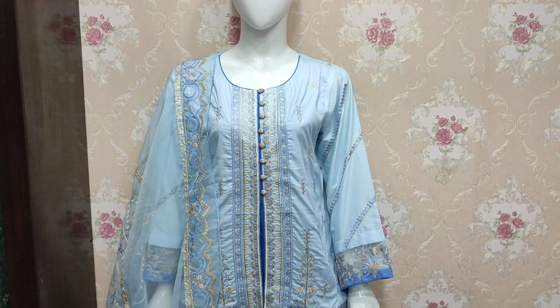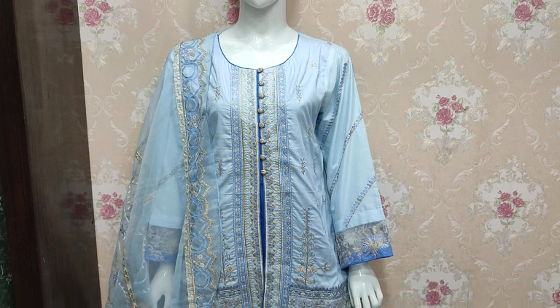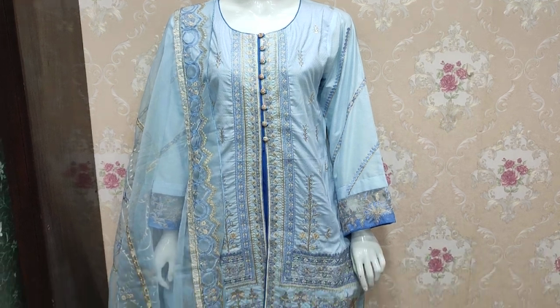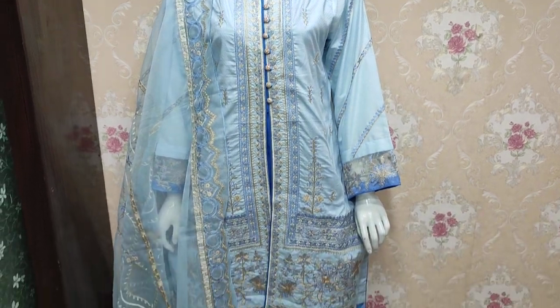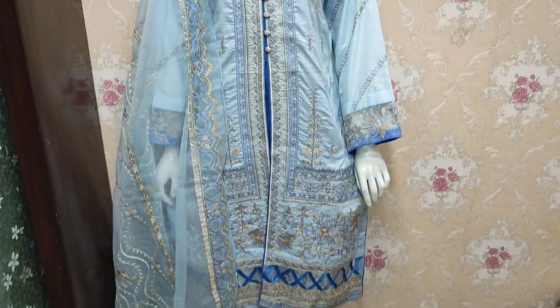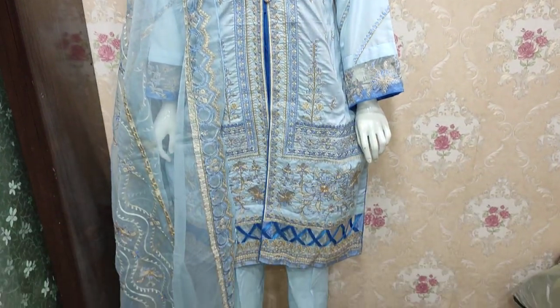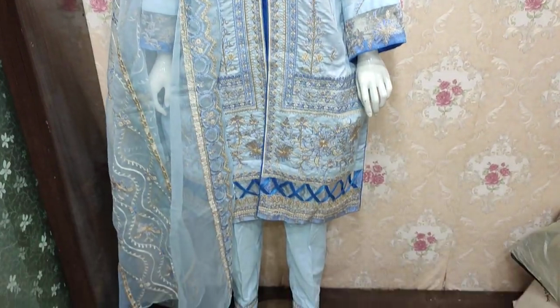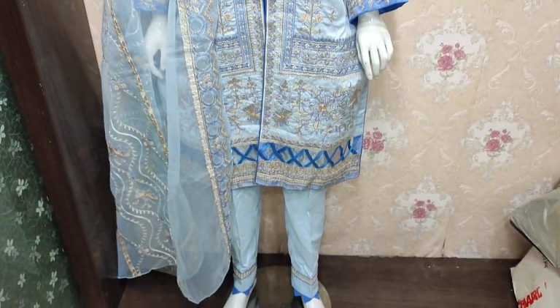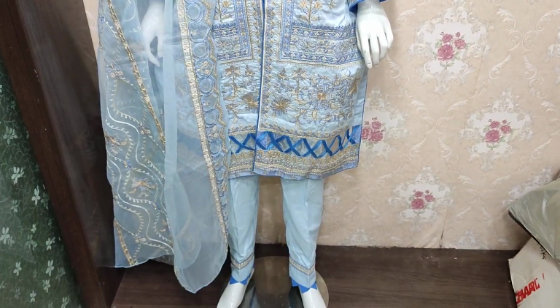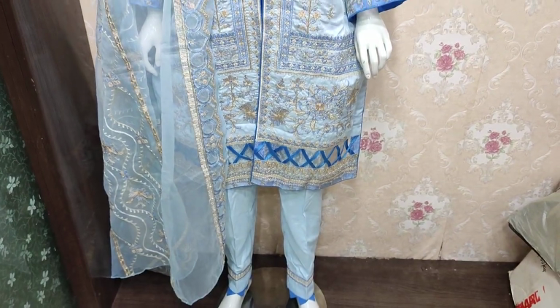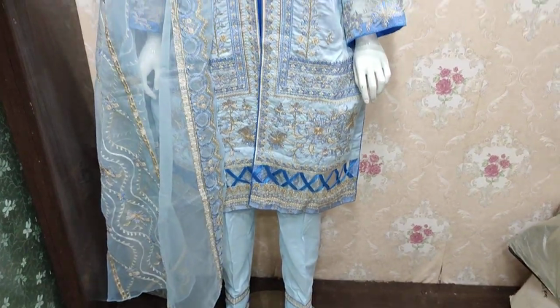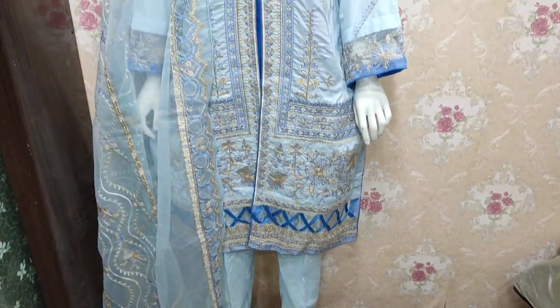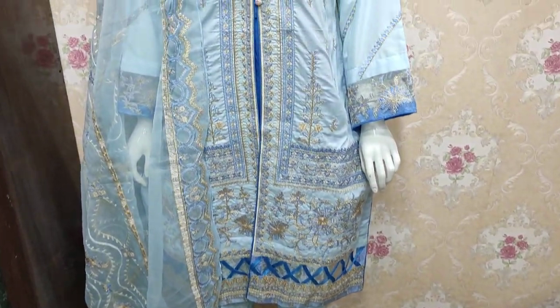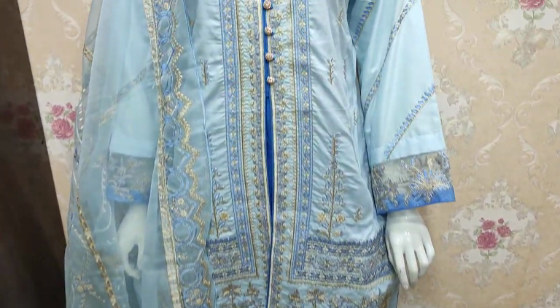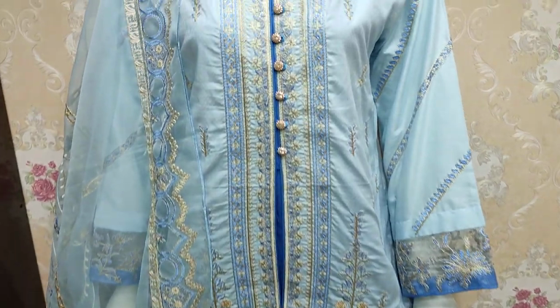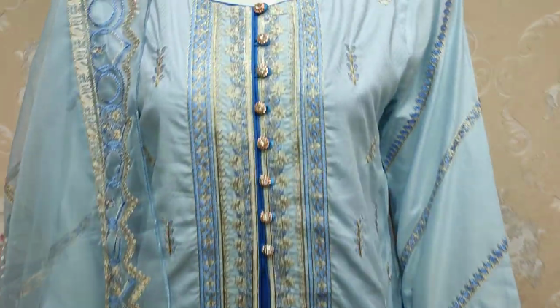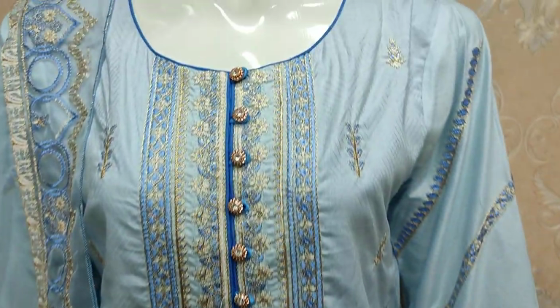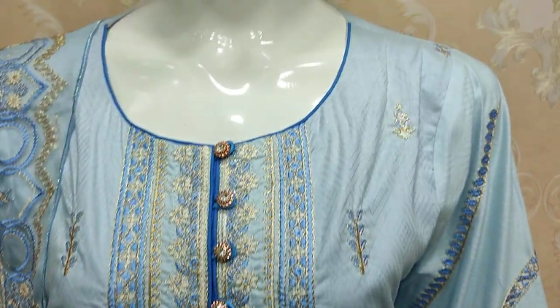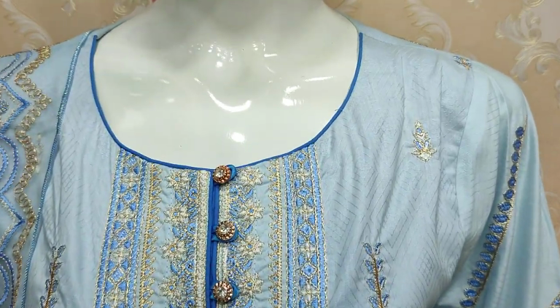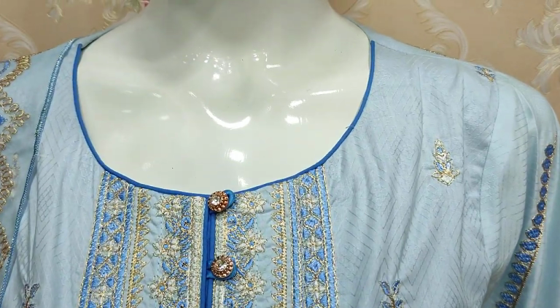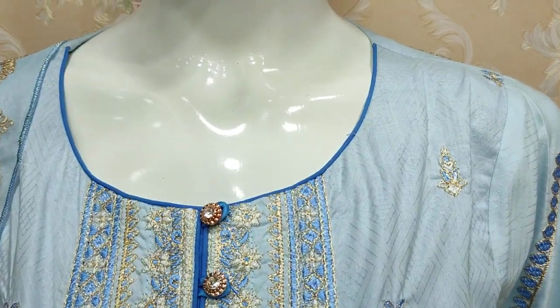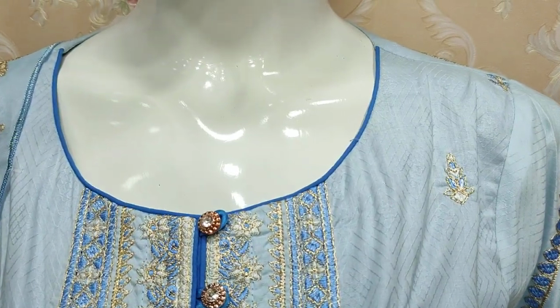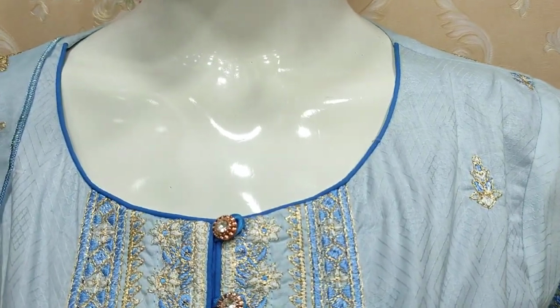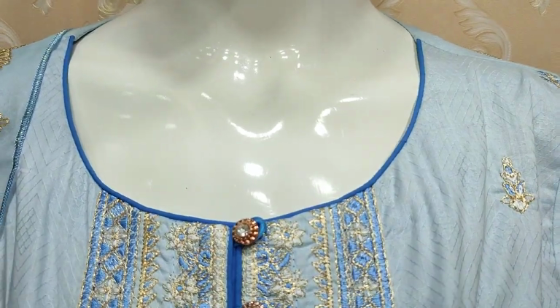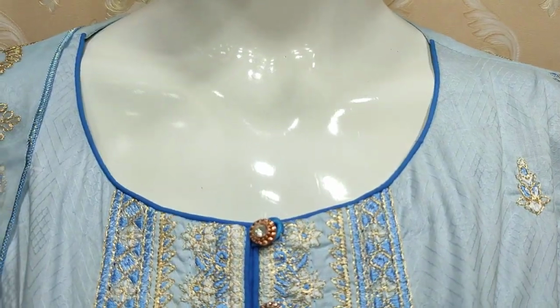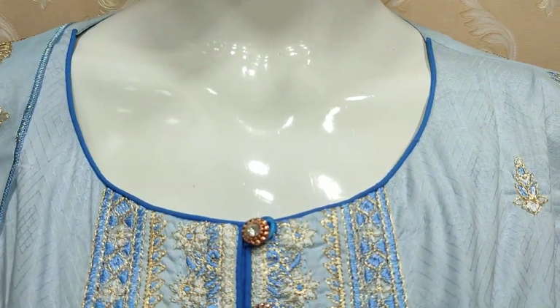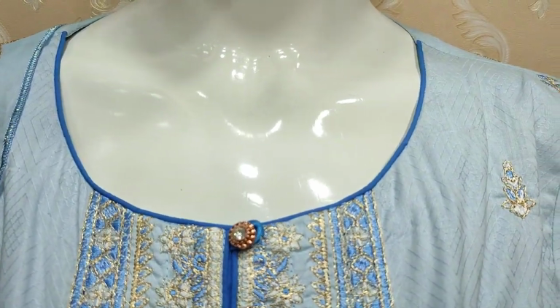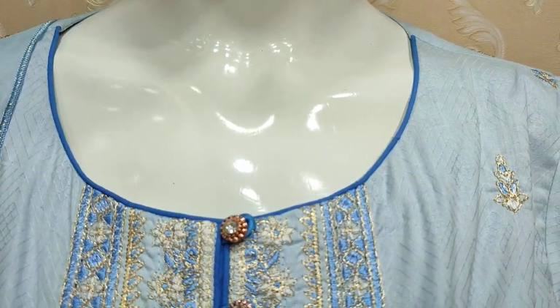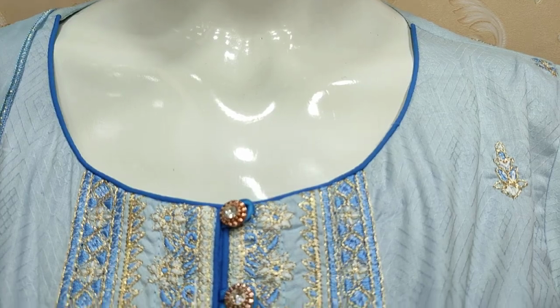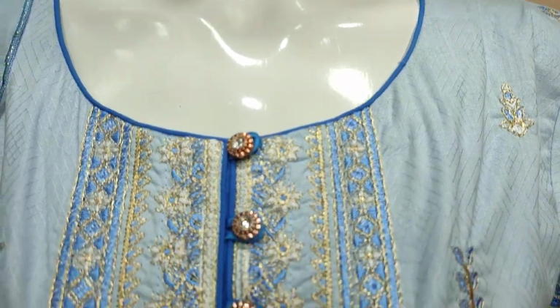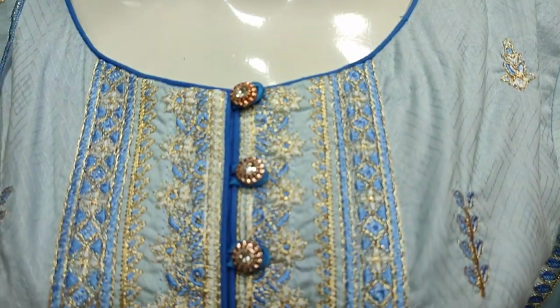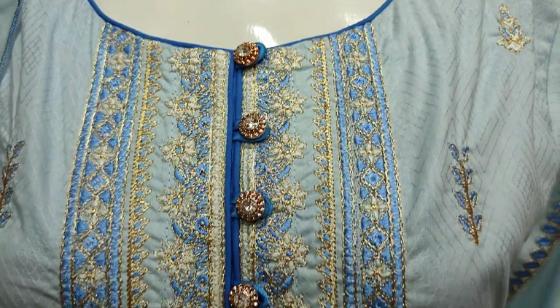Hello everyone, this is Abdul Qadir from the Thakafat Collection. Cotton Fancy is launched in Cotton Fancy. This is a stitching style.